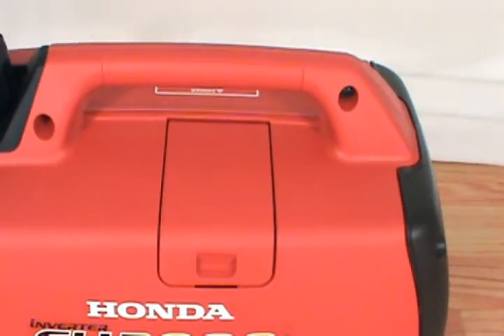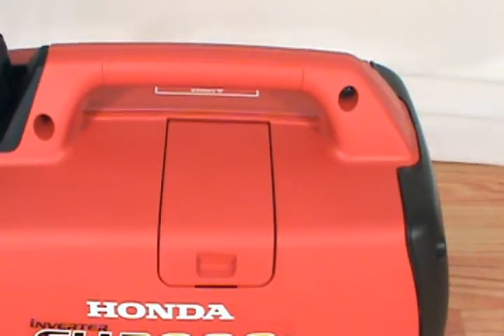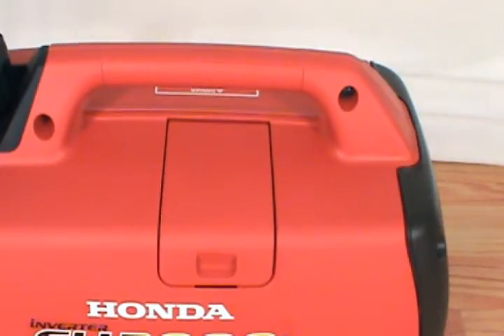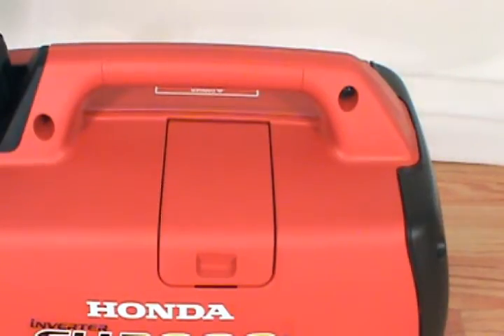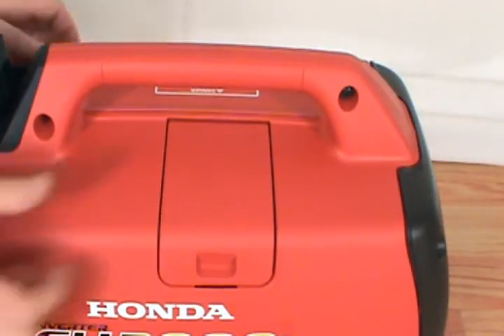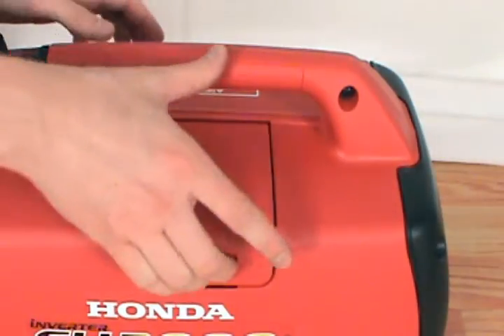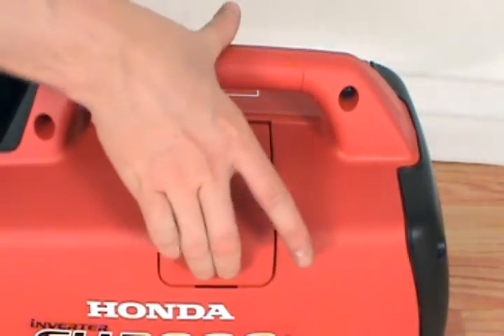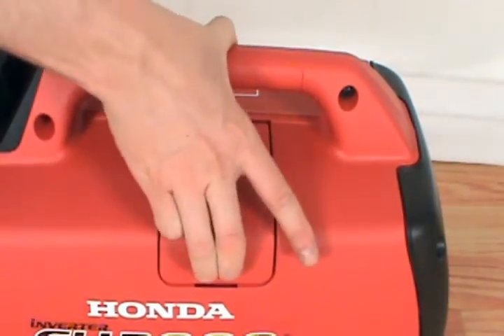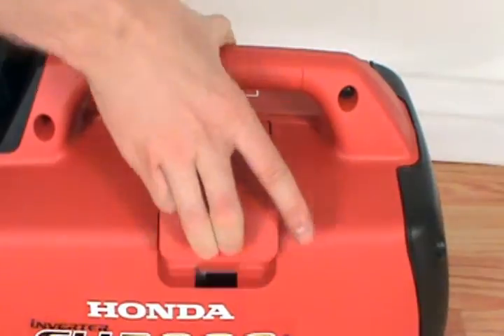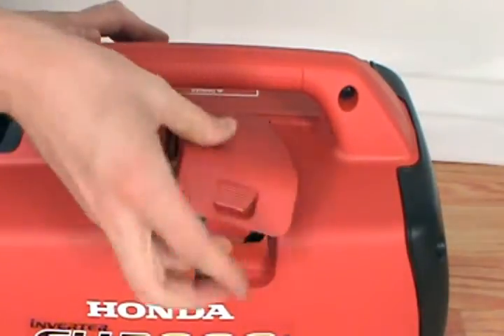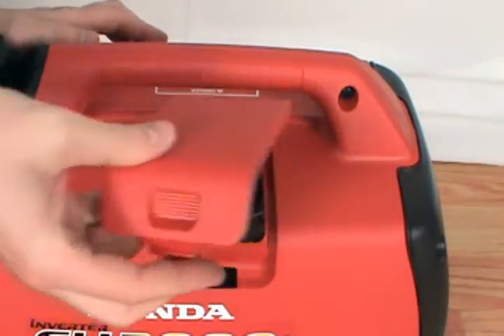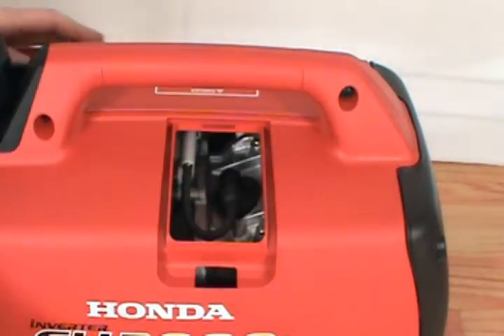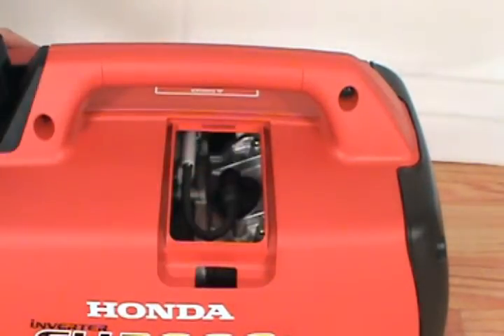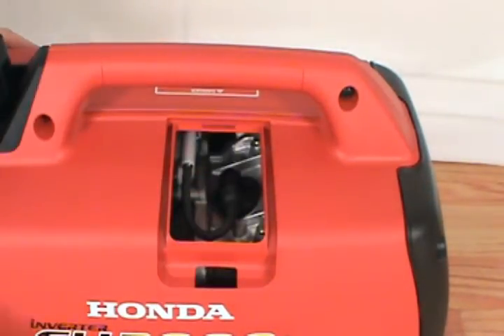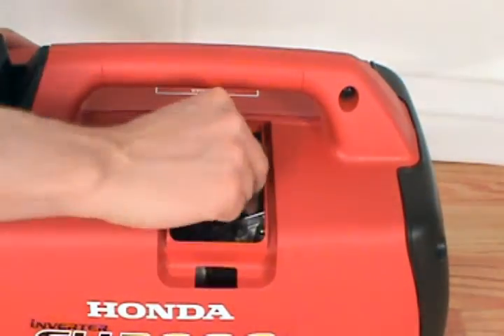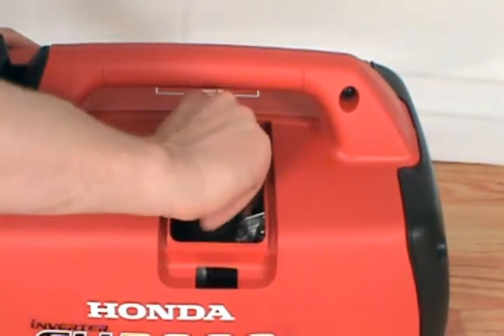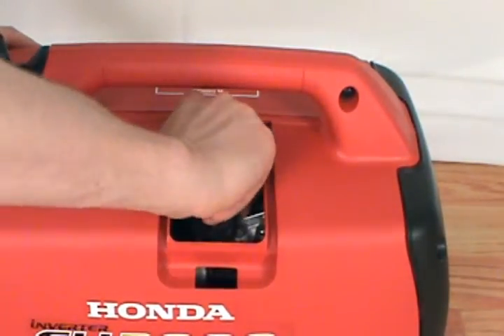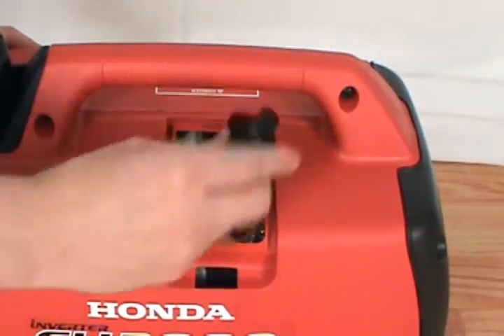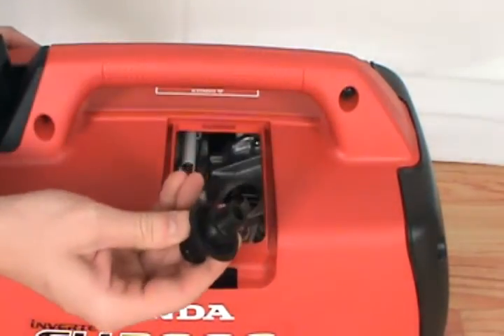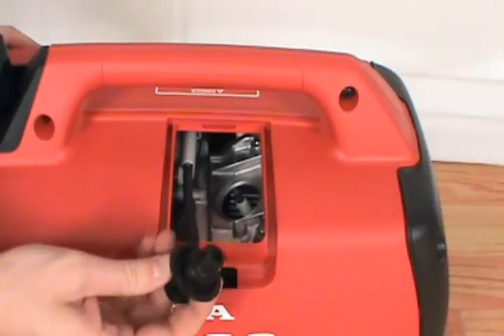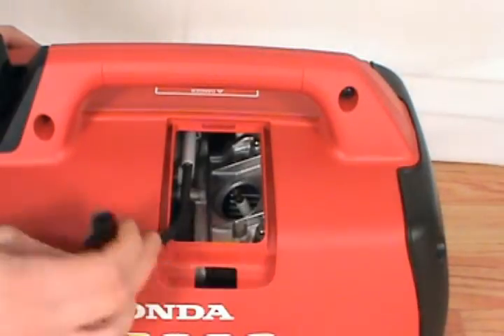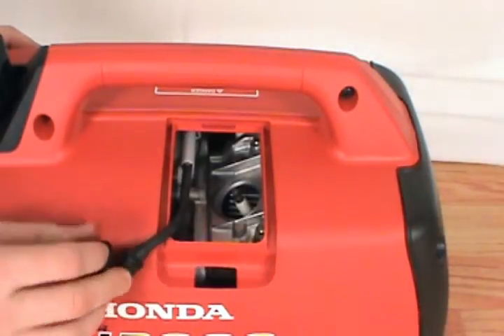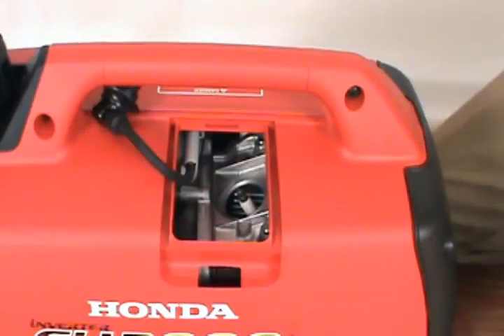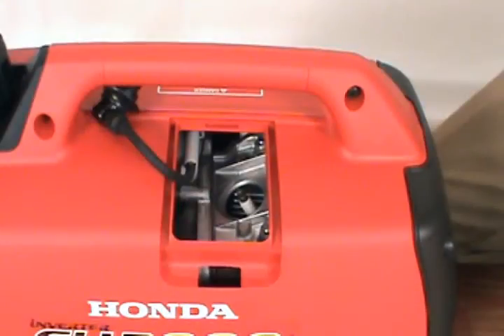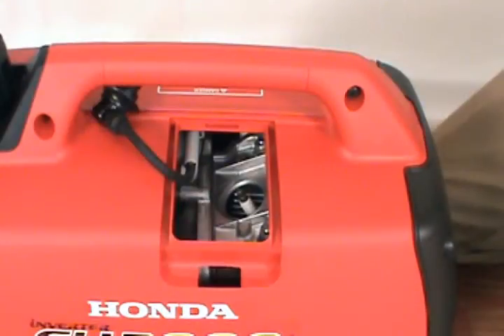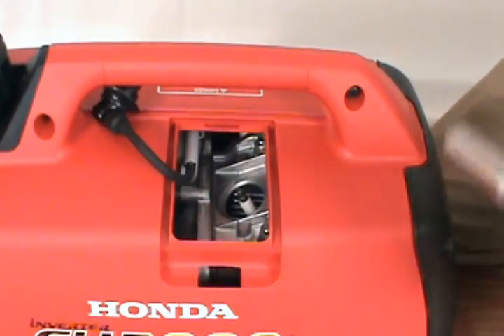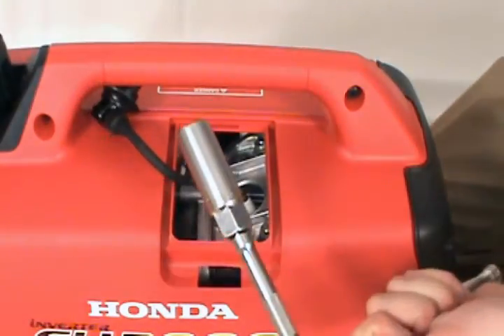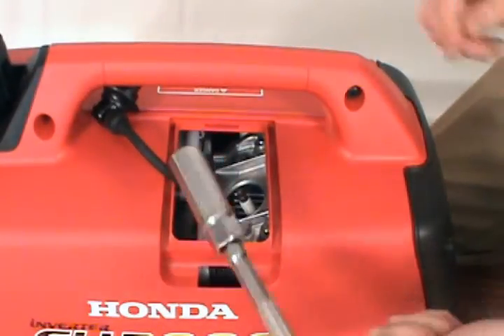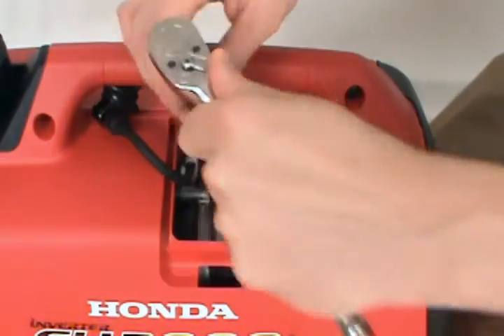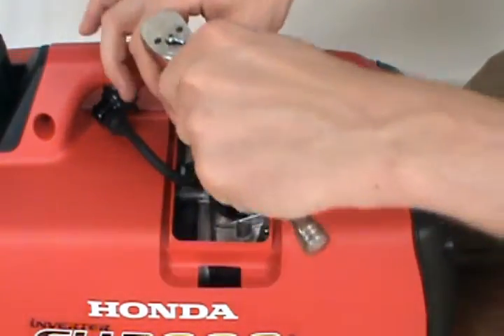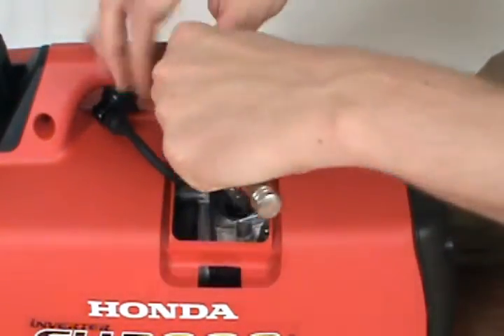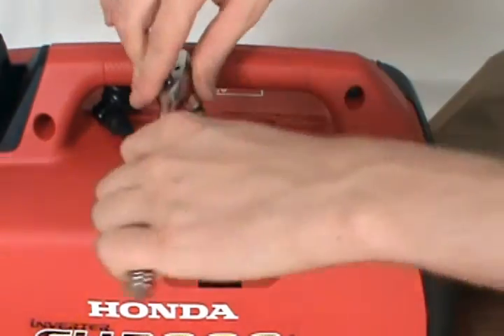First, you have to remove the spark plug maintenance cover, then disconnect the spark plug boot. Next, take your socket wrench and remove the spark plug.